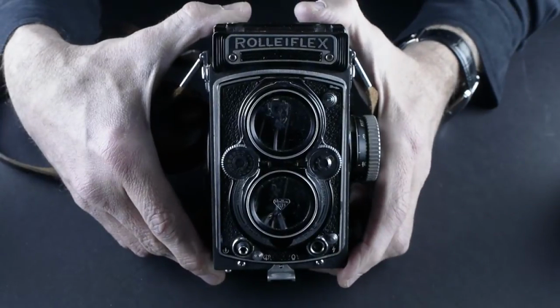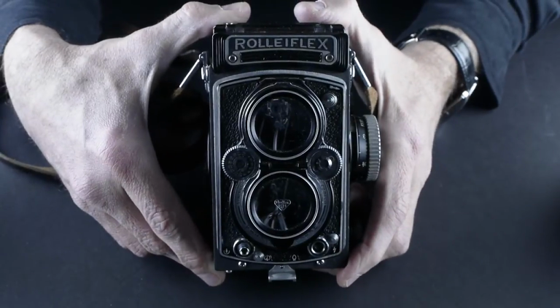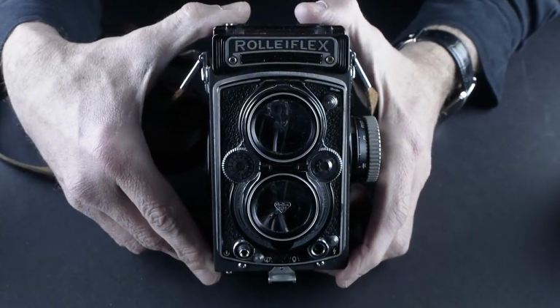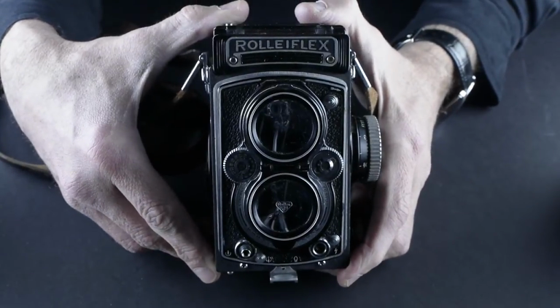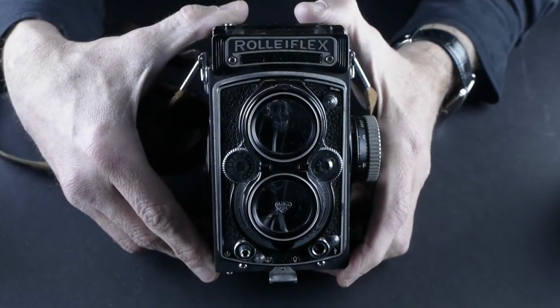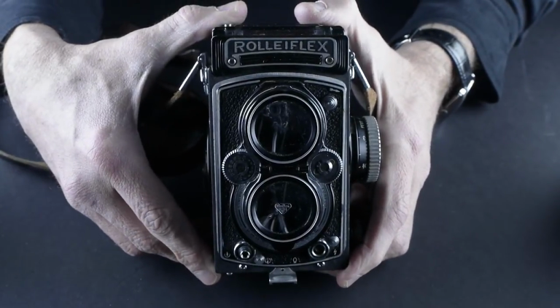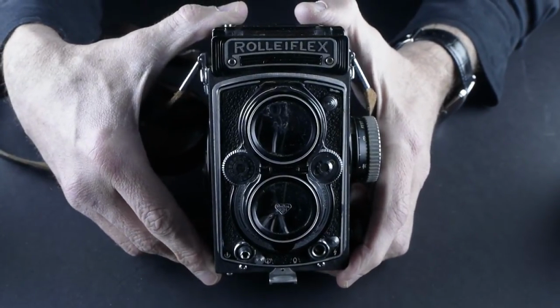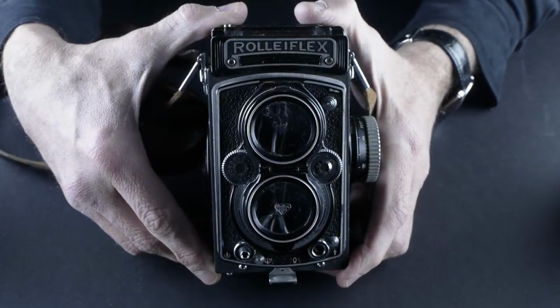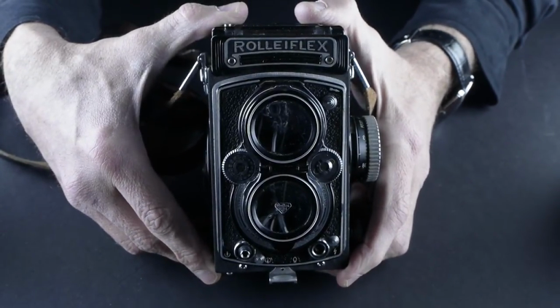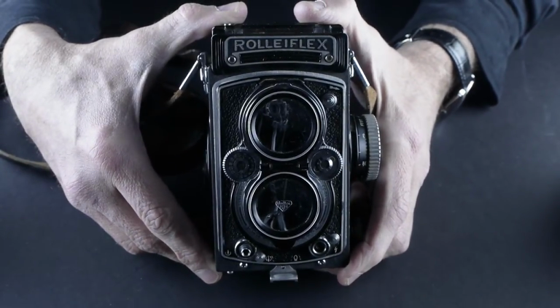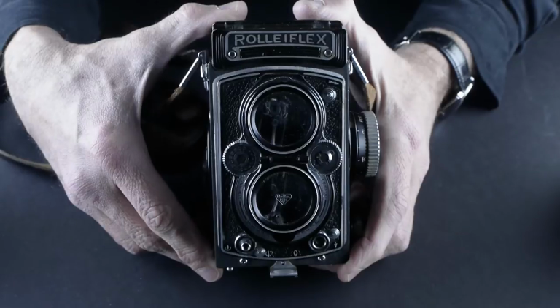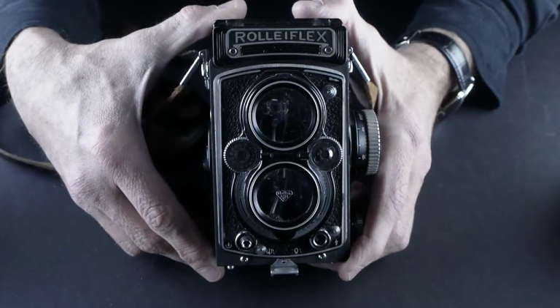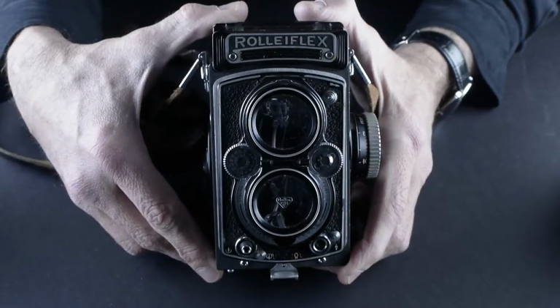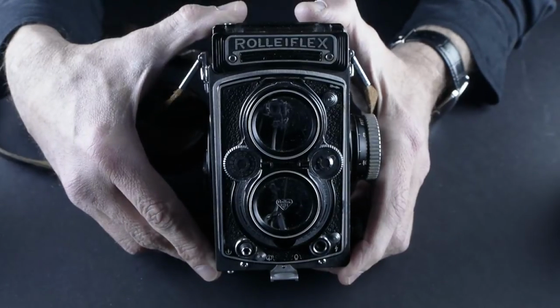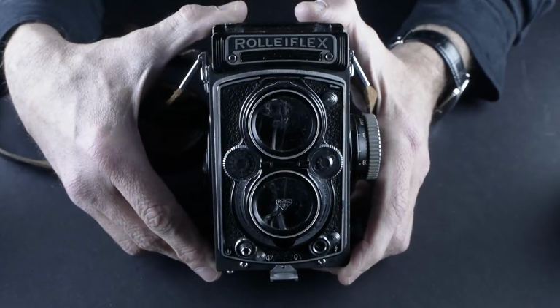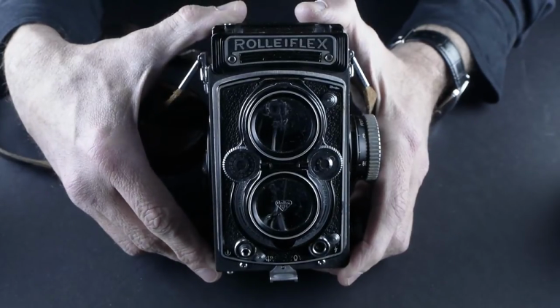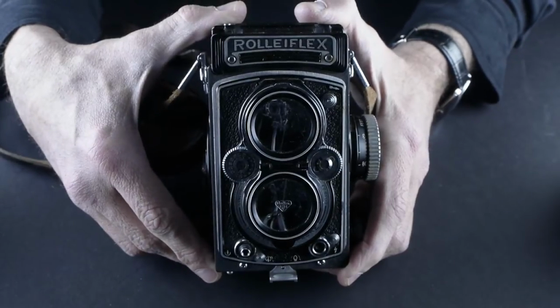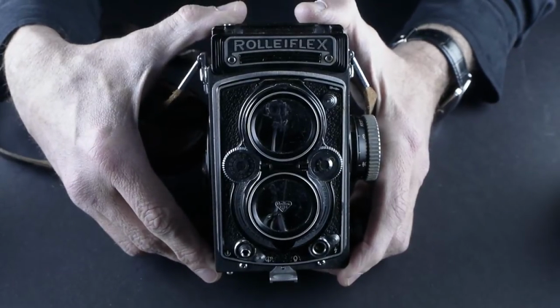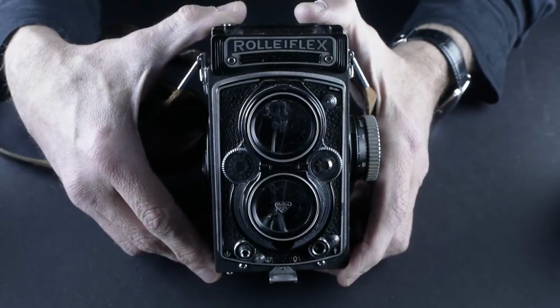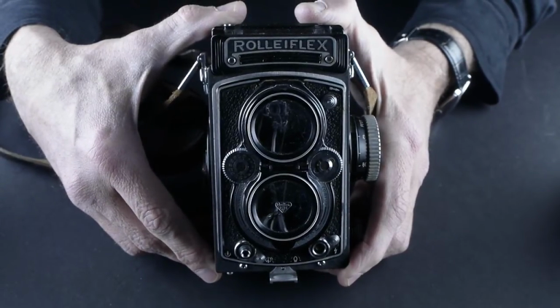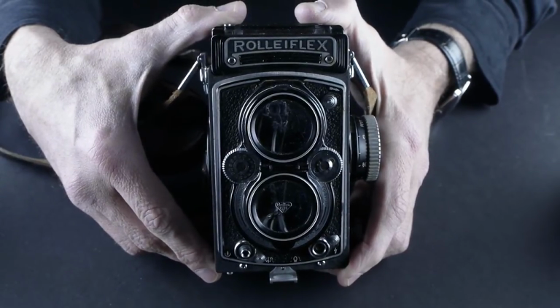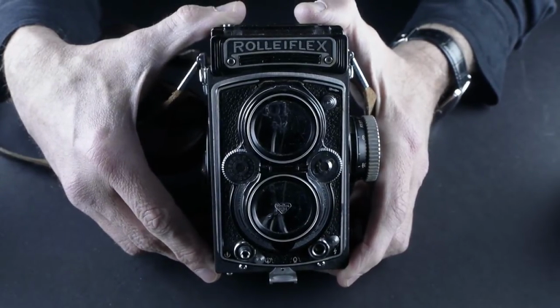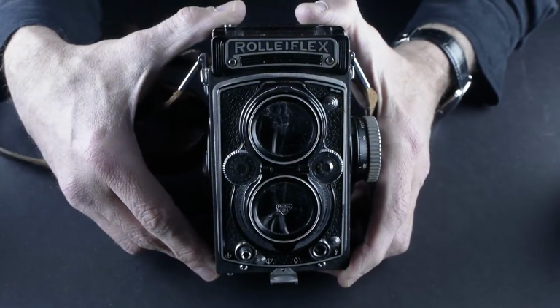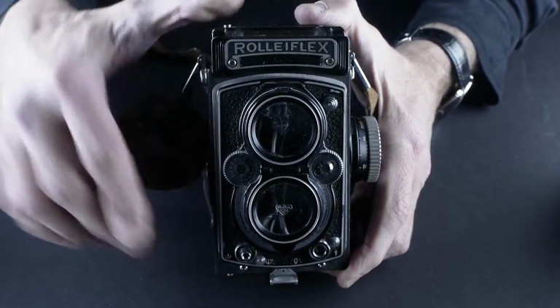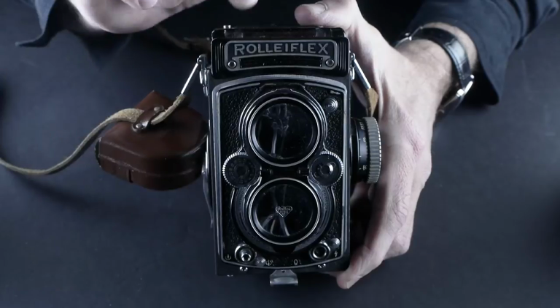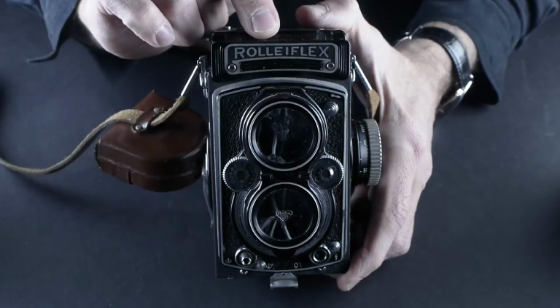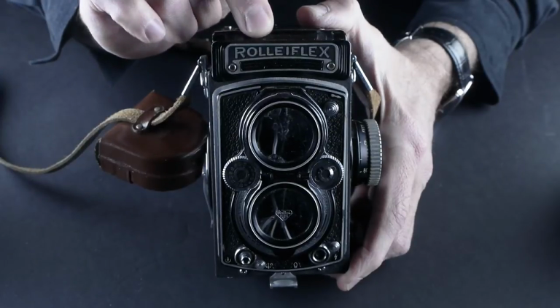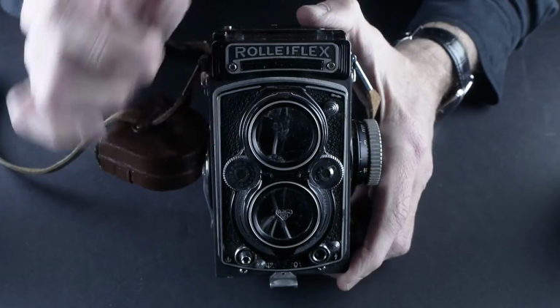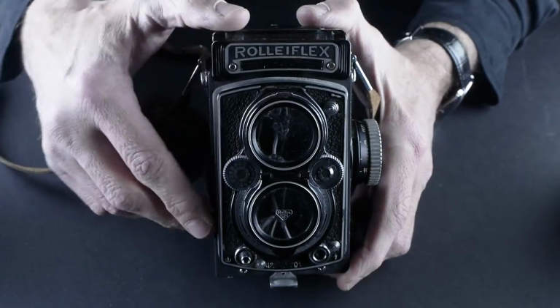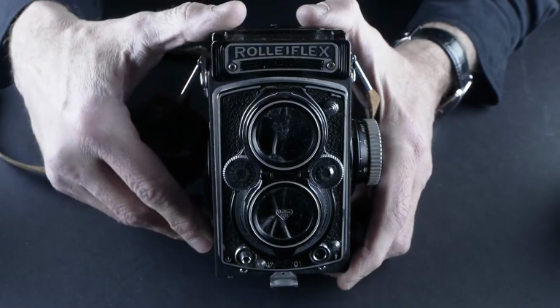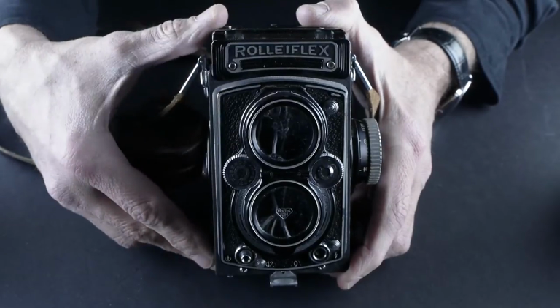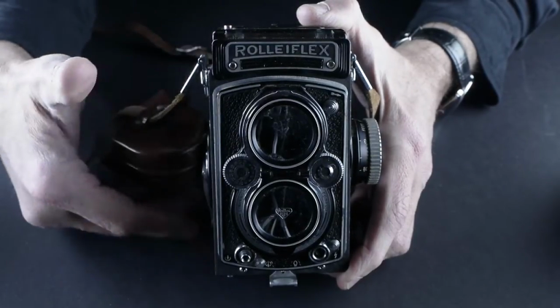This is a Rolleiflex 2.8 — I'm sorry, a 3.5 C. Some readings of the serial number make it into an E, but I think it's a C.